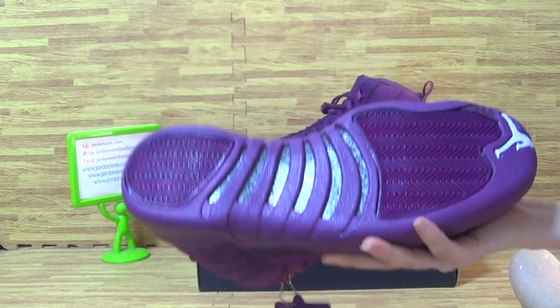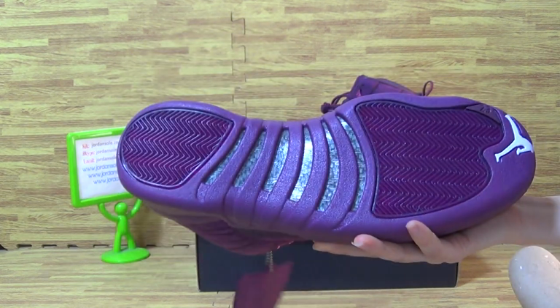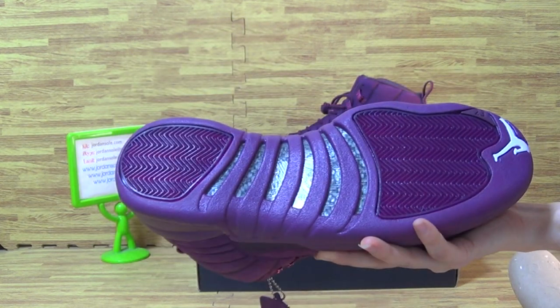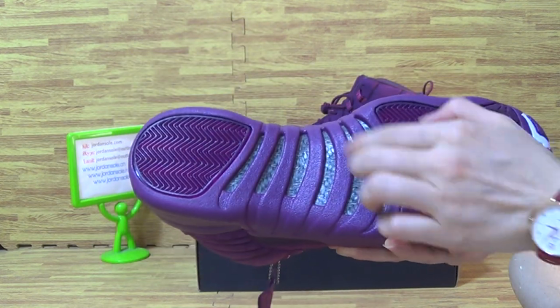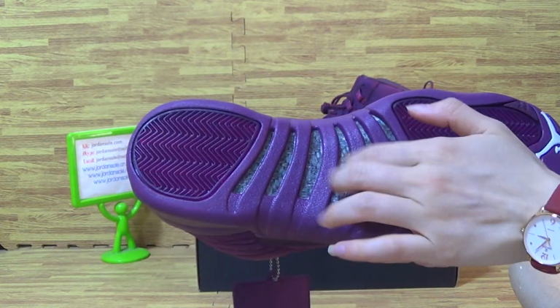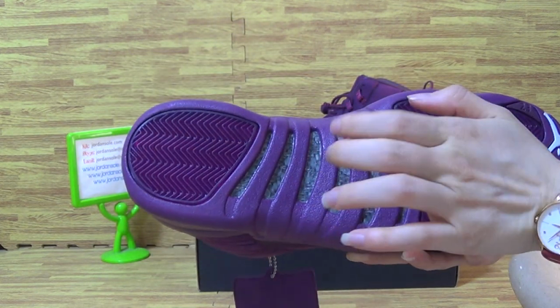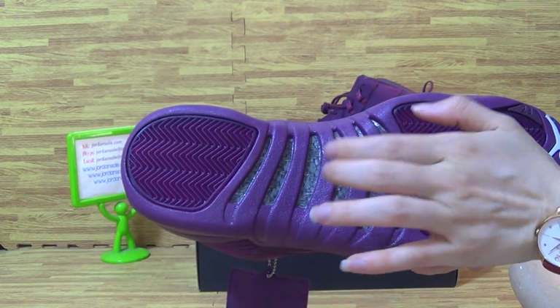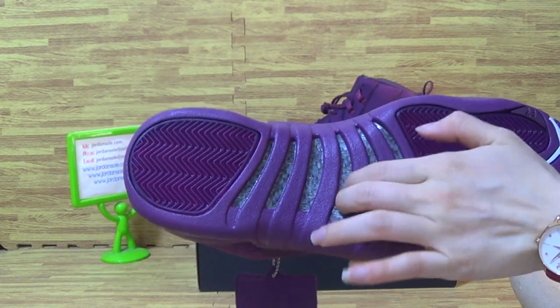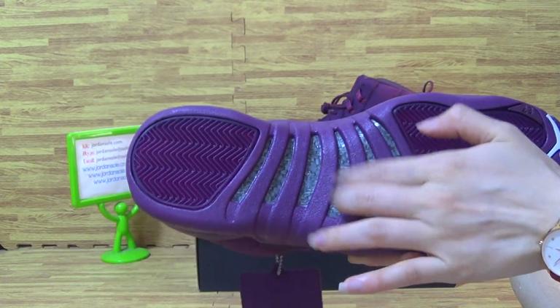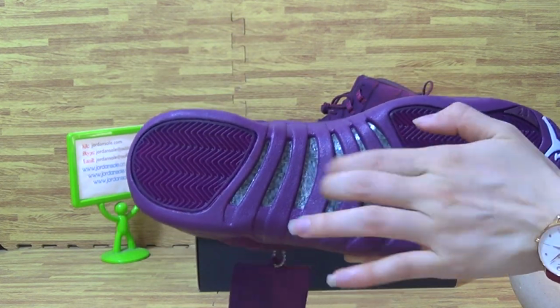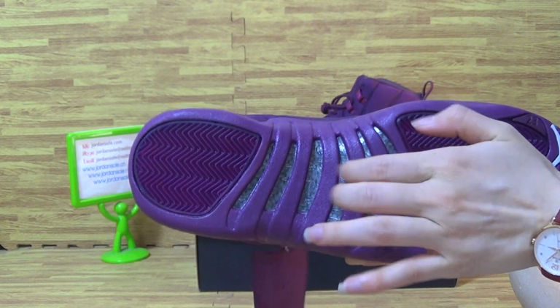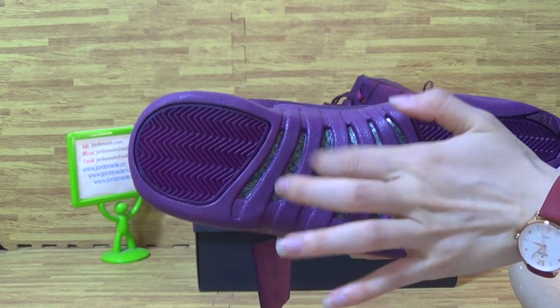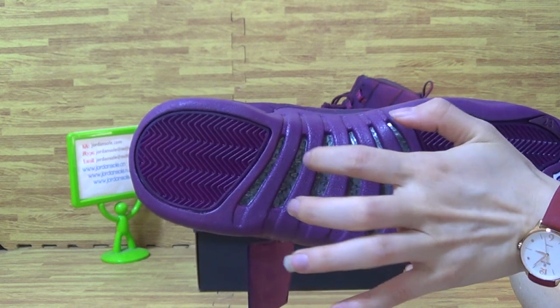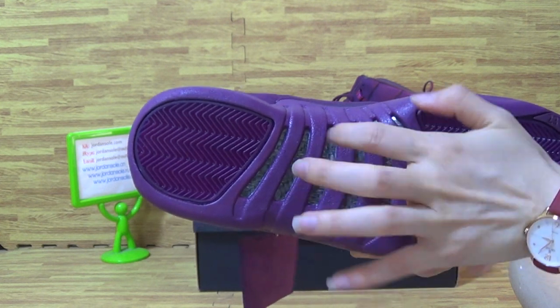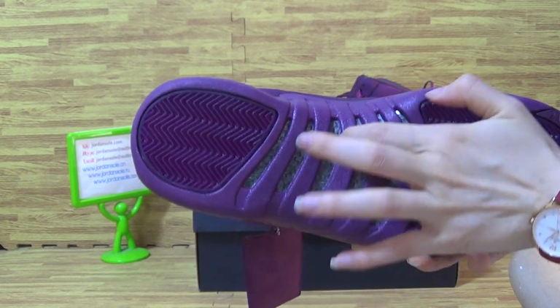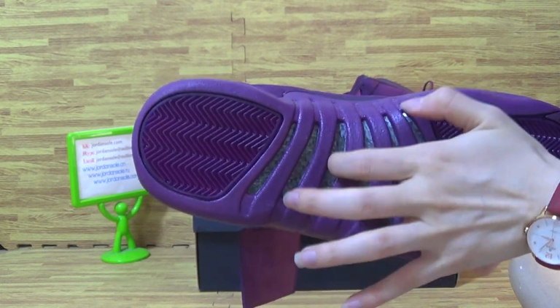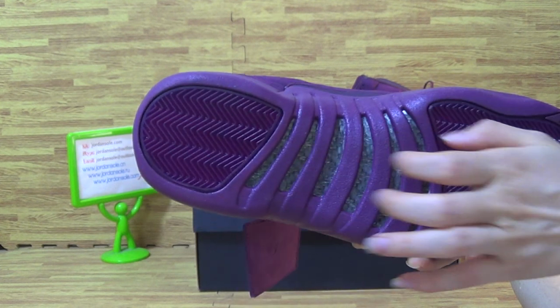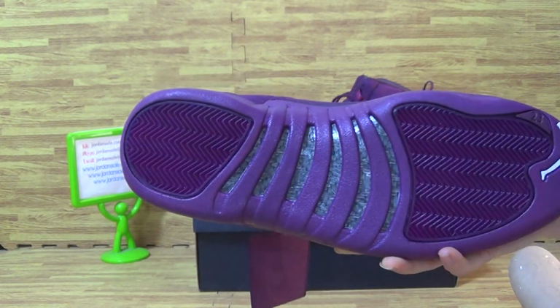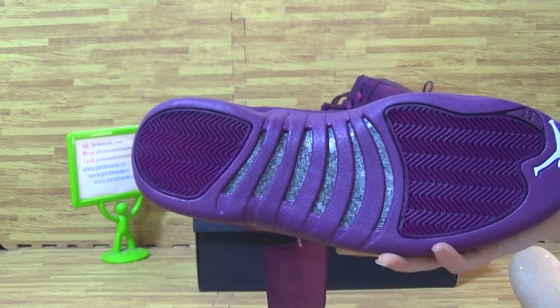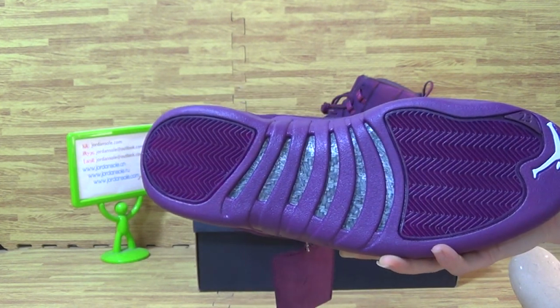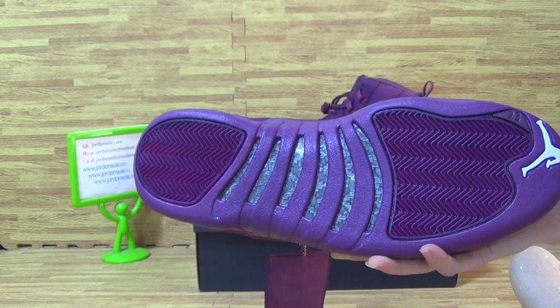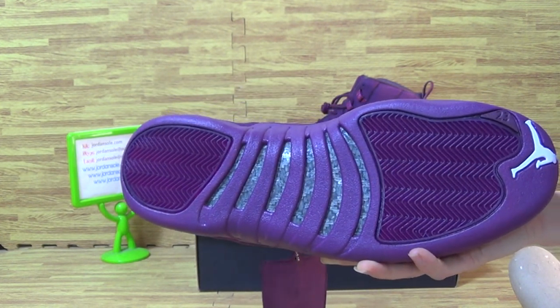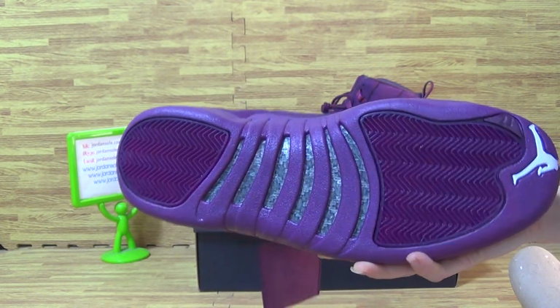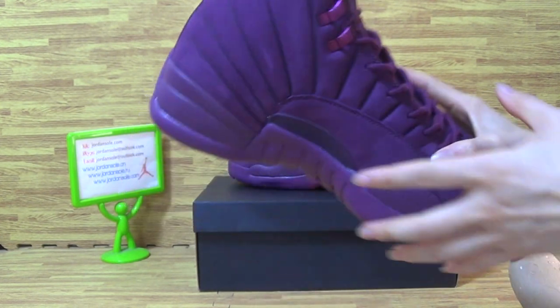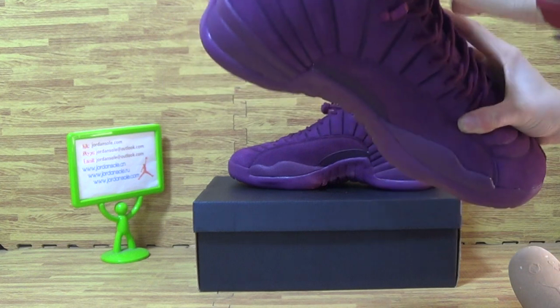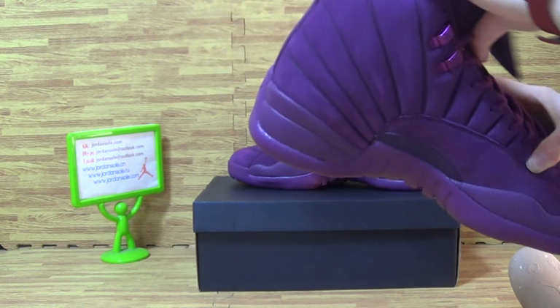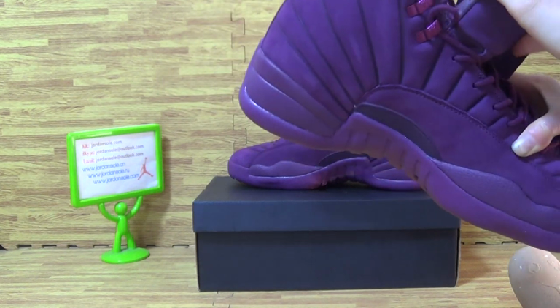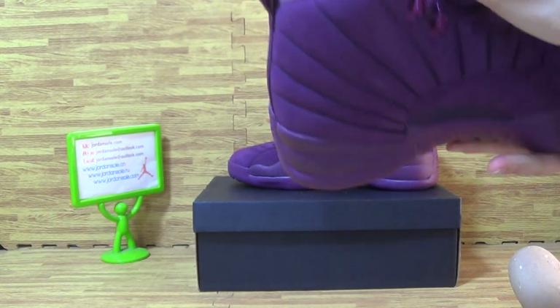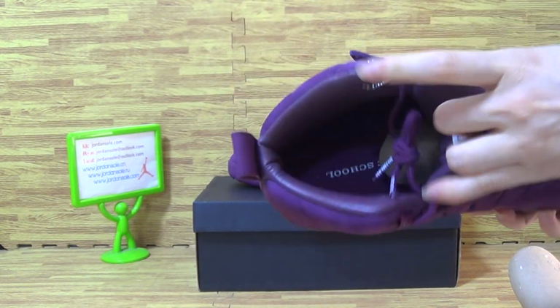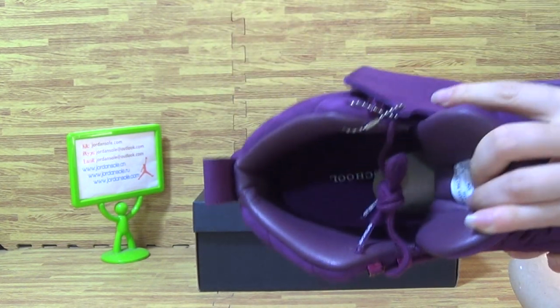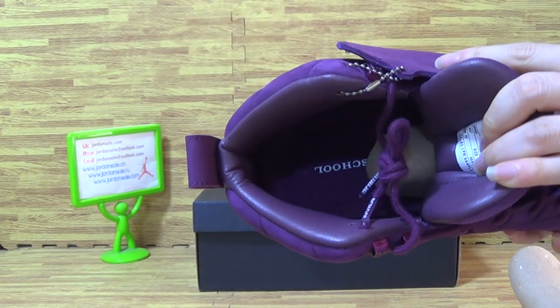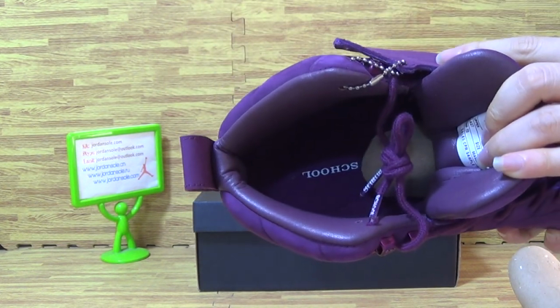And now let's have a look at the shoes also. Real cotton fiber. Shoes insole.